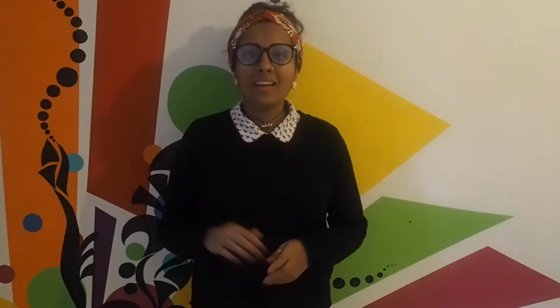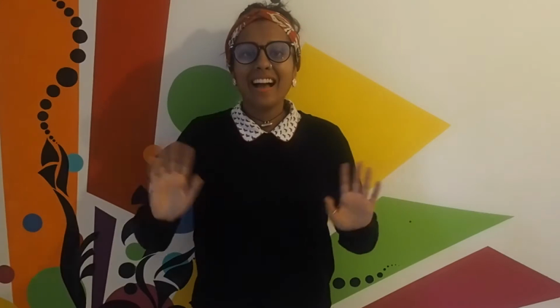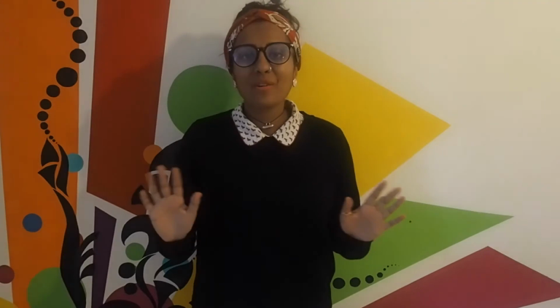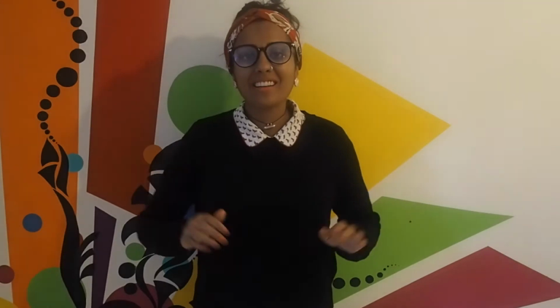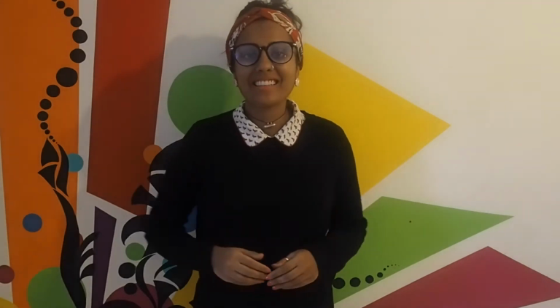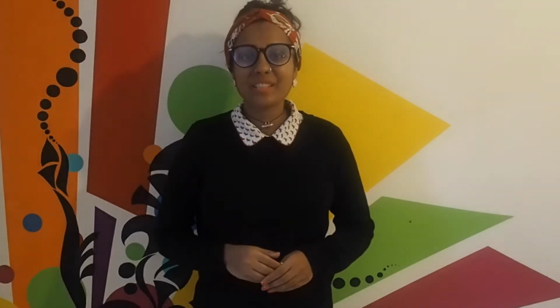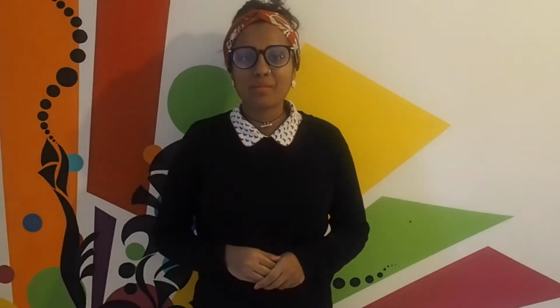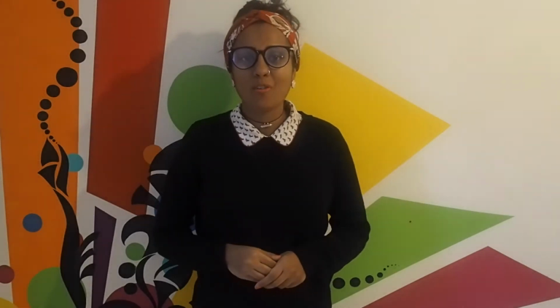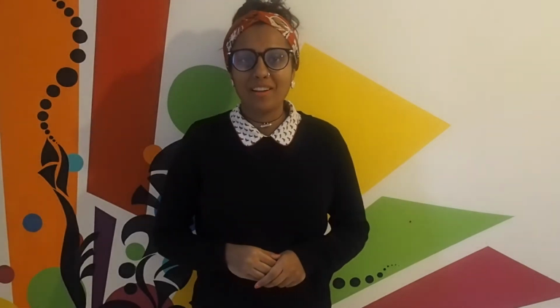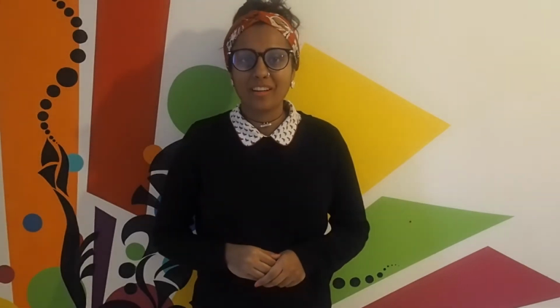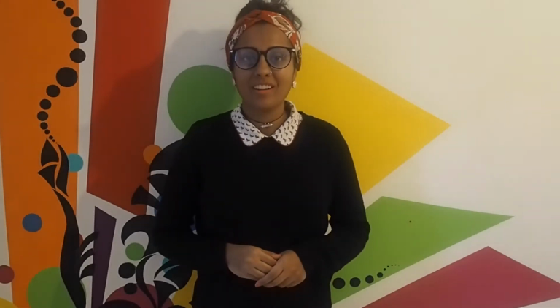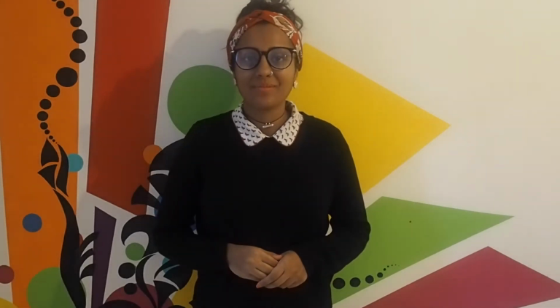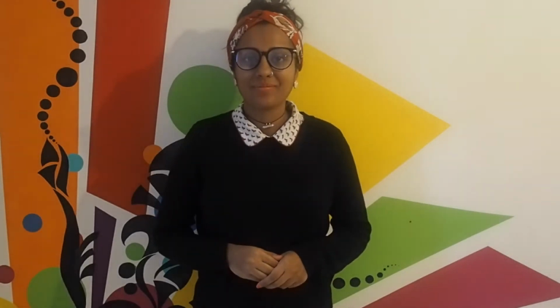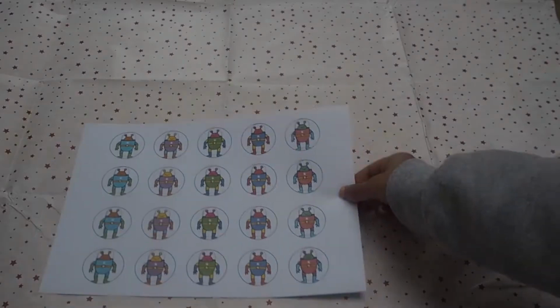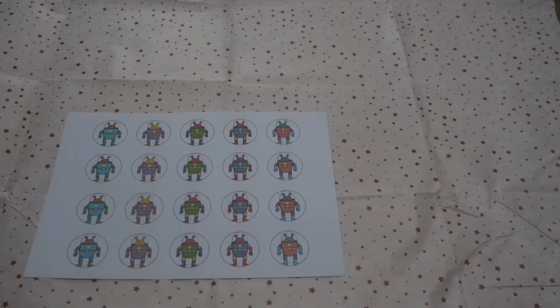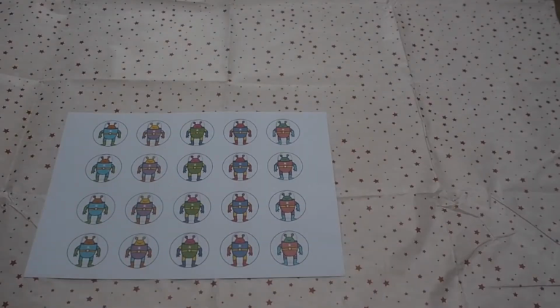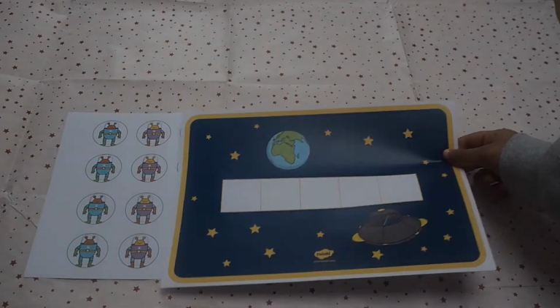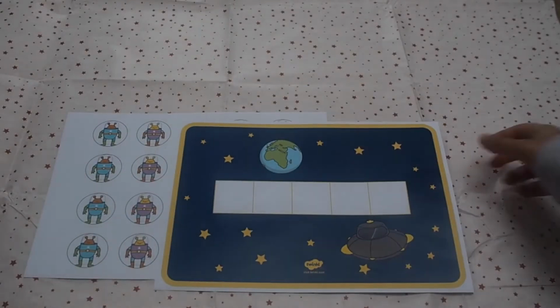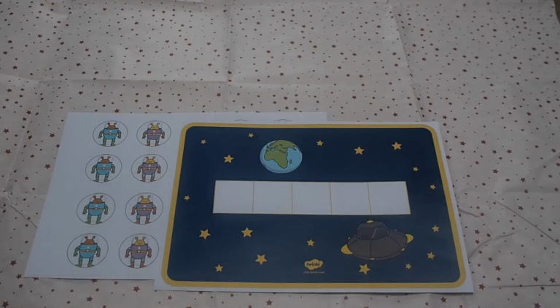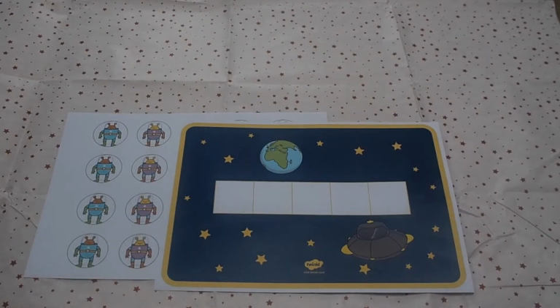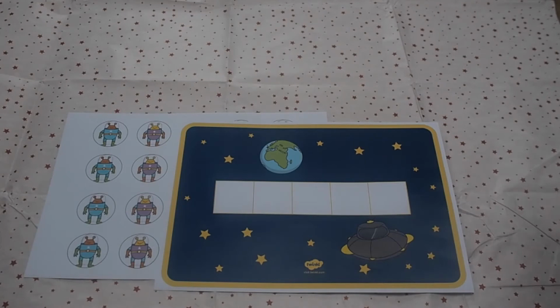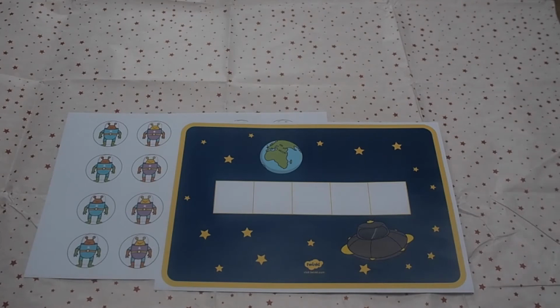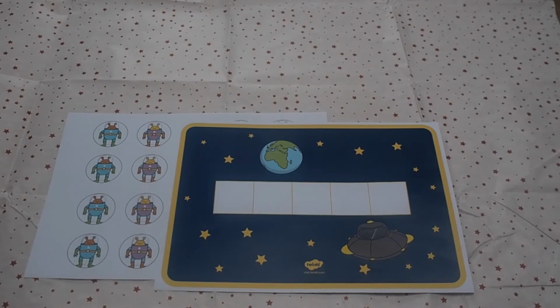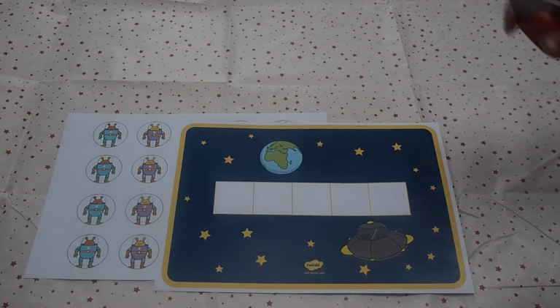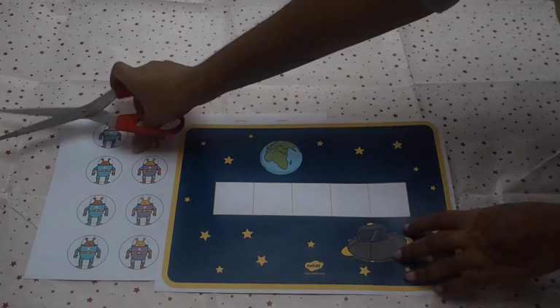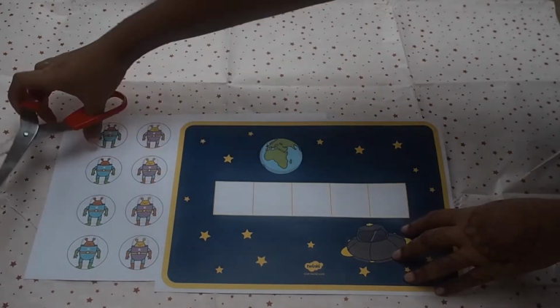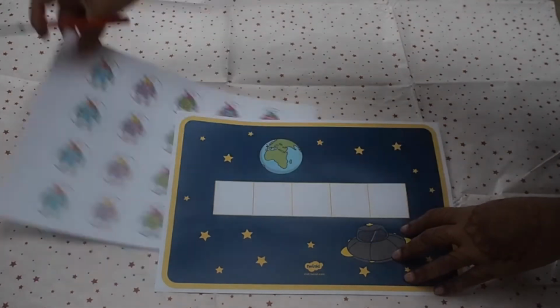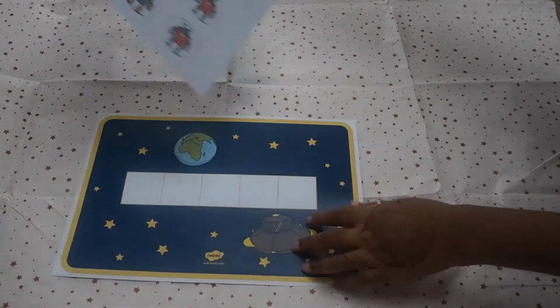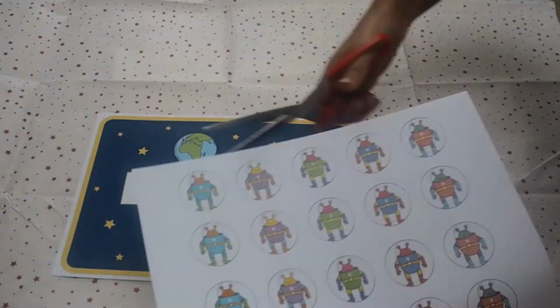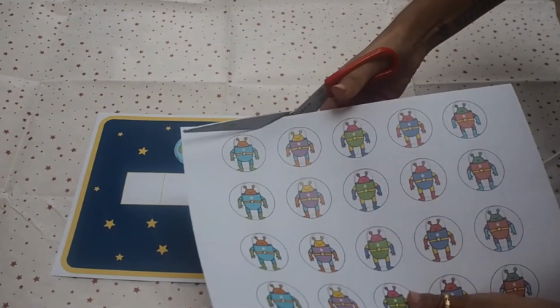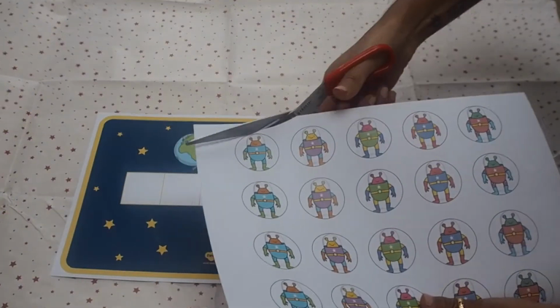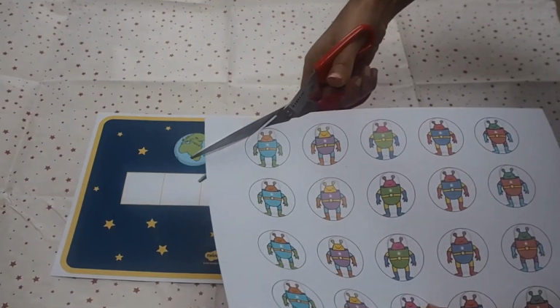Hi everyone, this is Miss Maru at Twinkle. Here are some ways that you can practice counting to five using songs and rhymes.